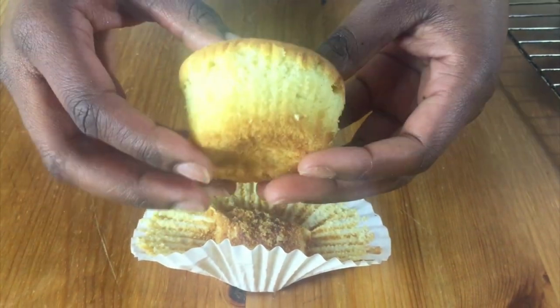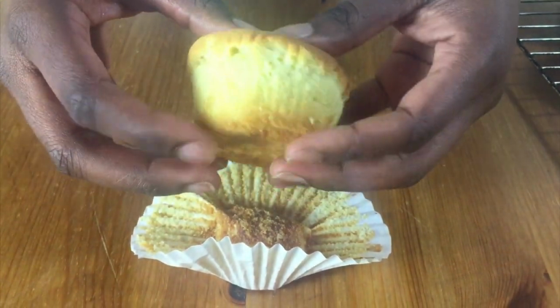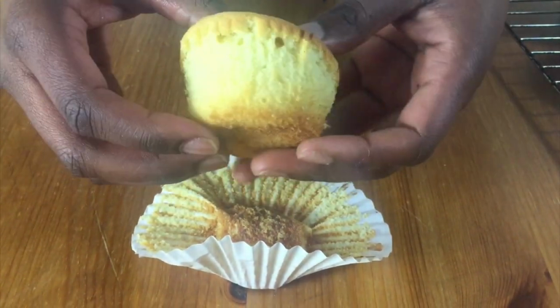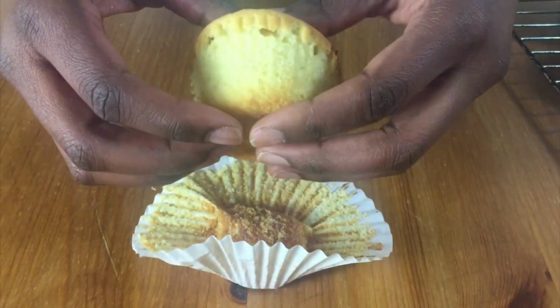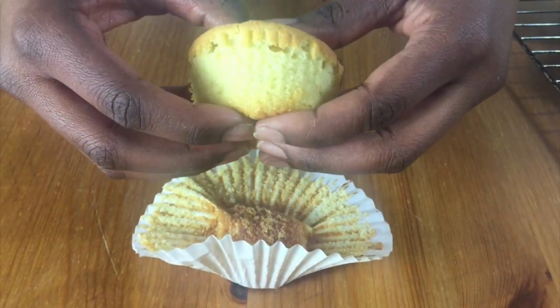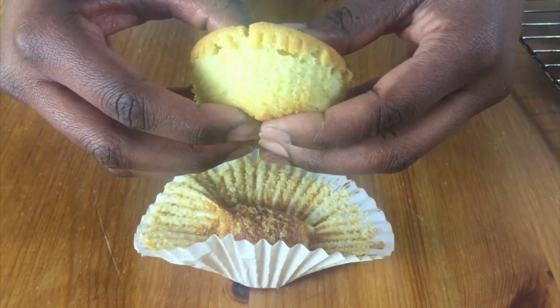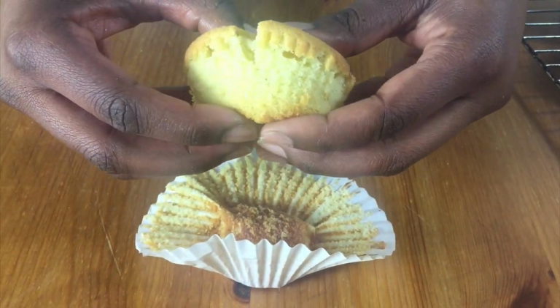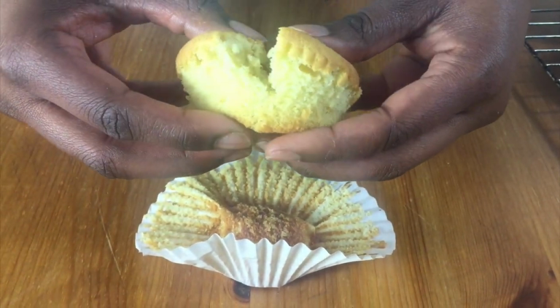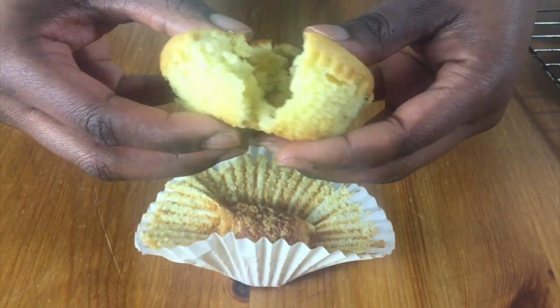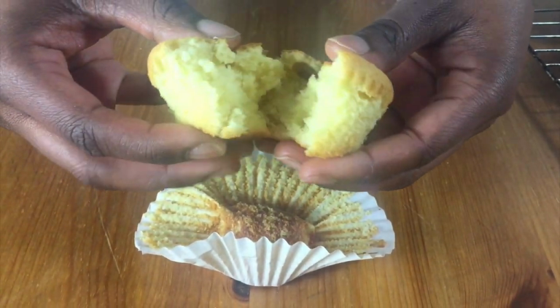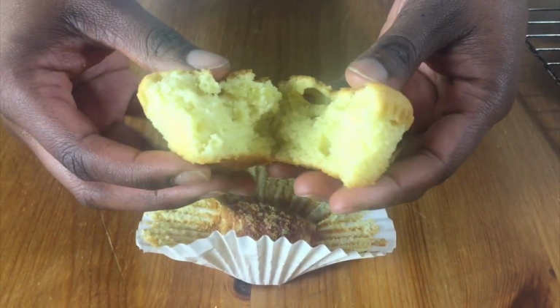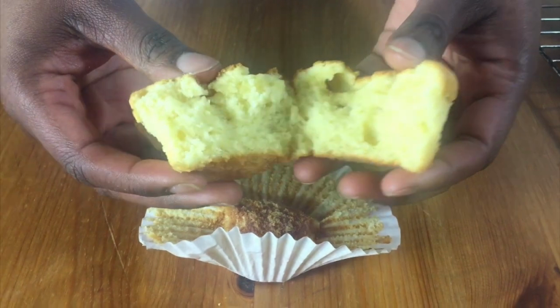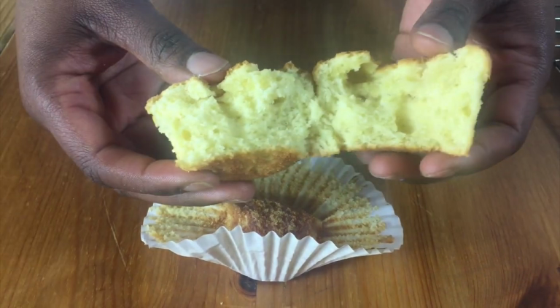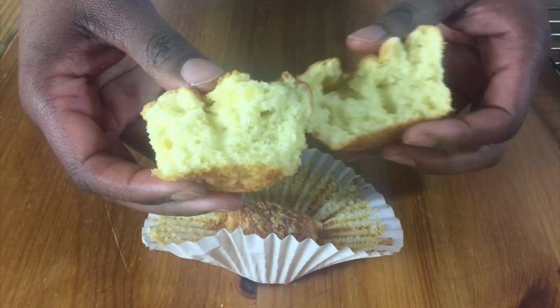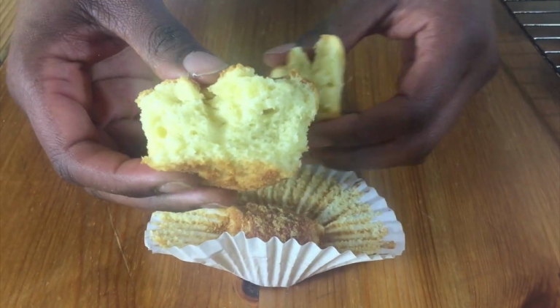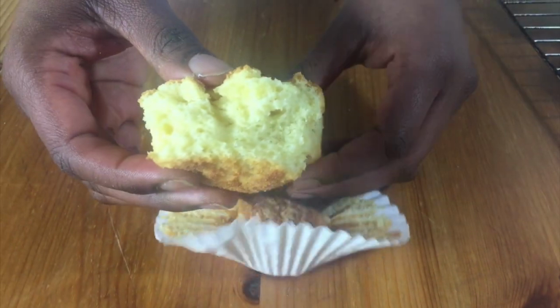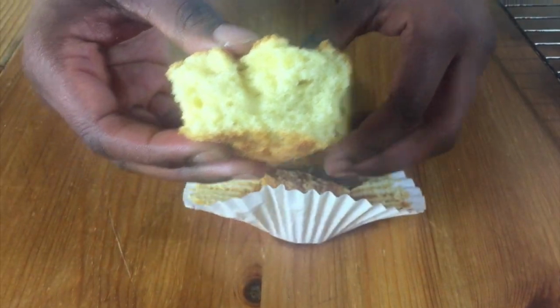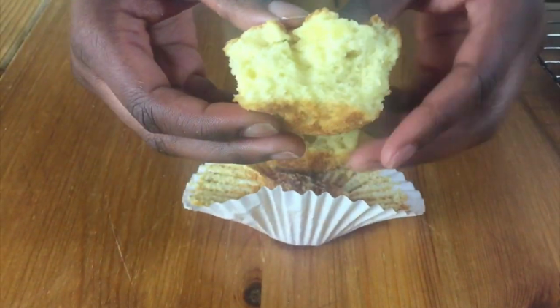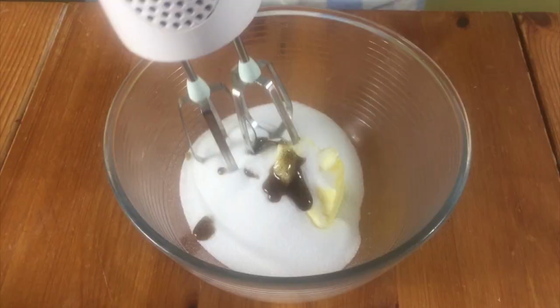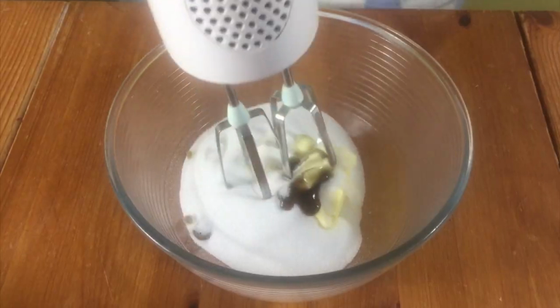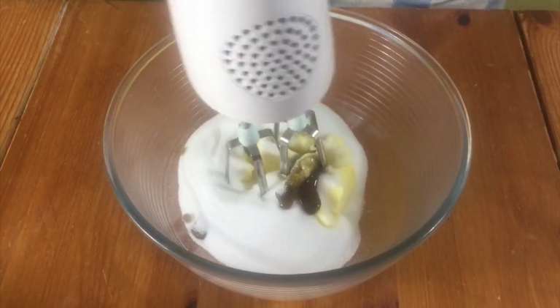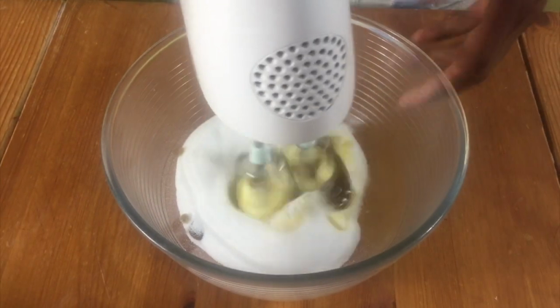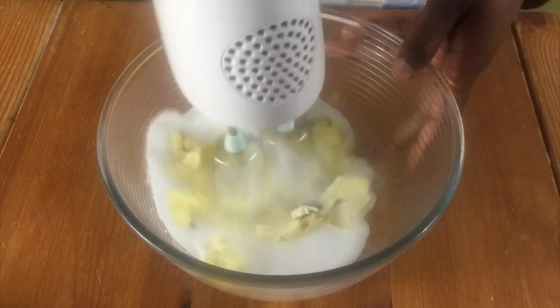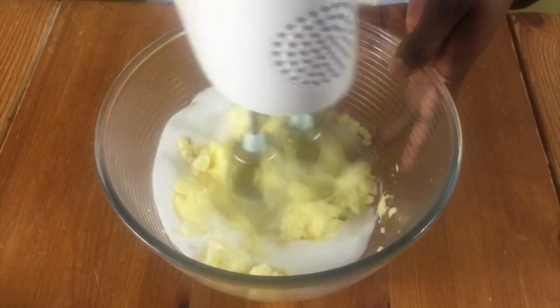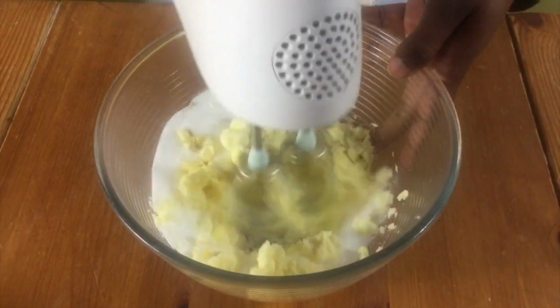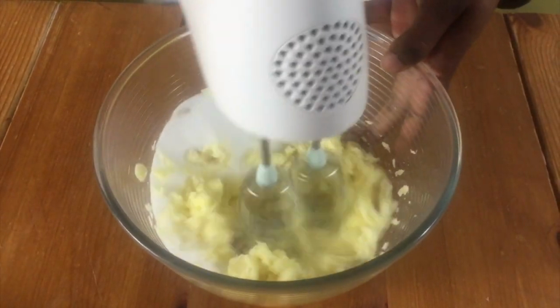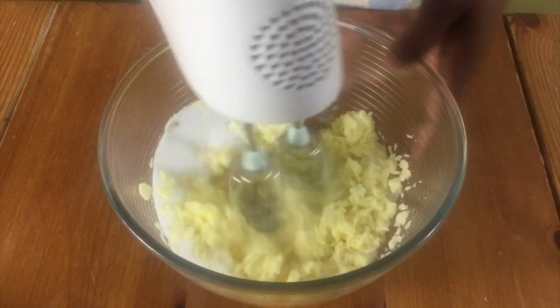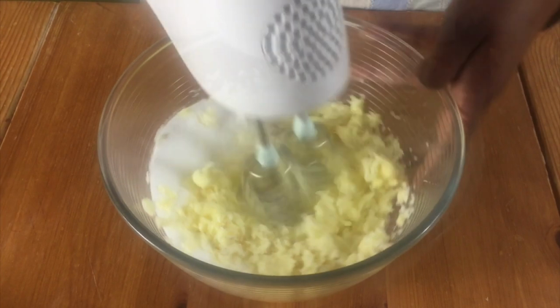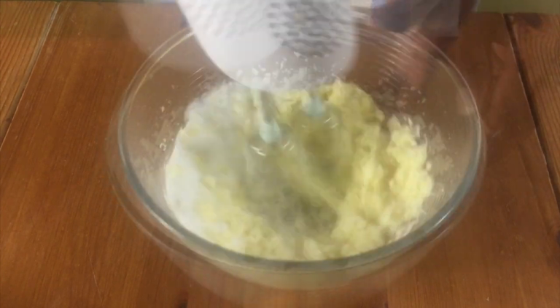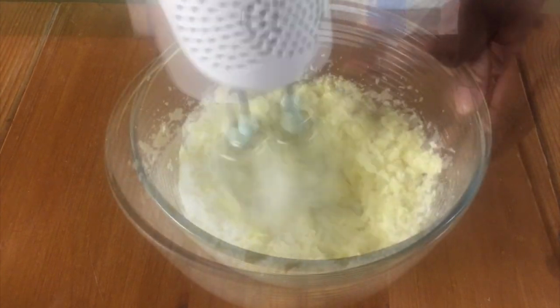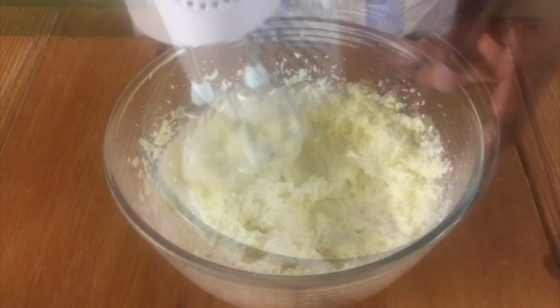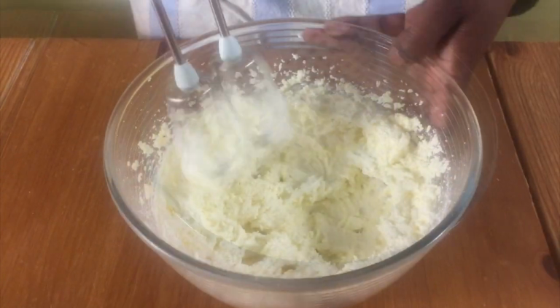Start off by preheating your oven to 175 degrees Celsius and then put some butter and sugar in a bowl and whisk this until it's nice and creamy.